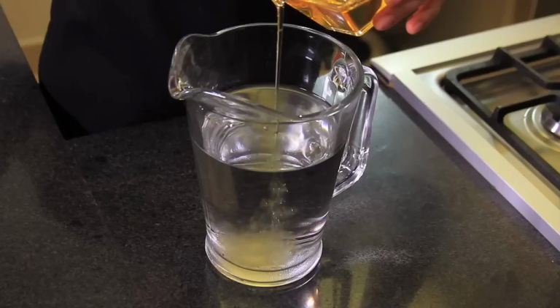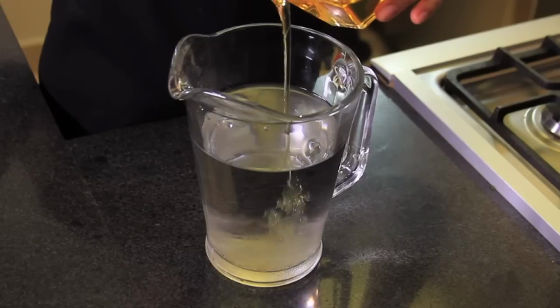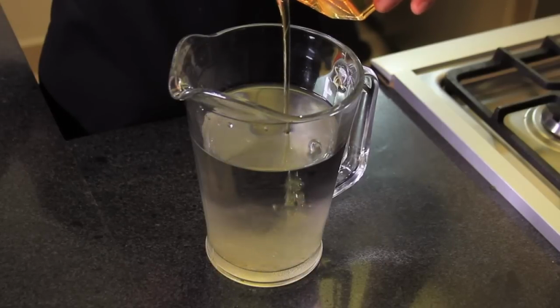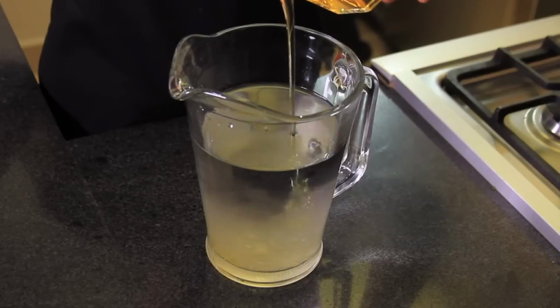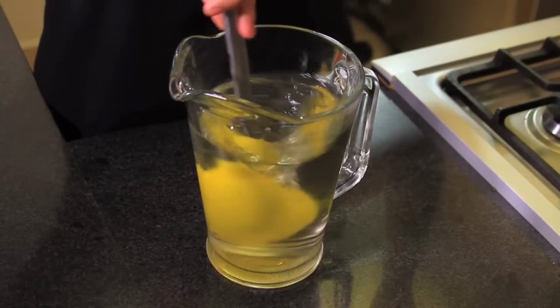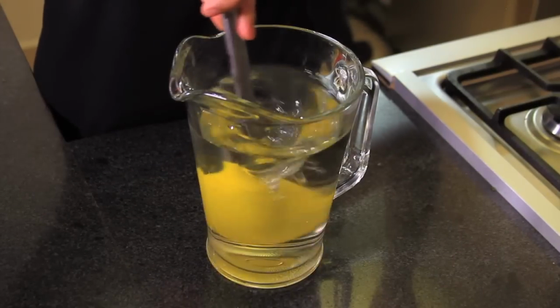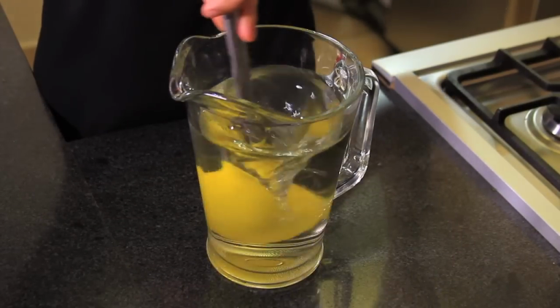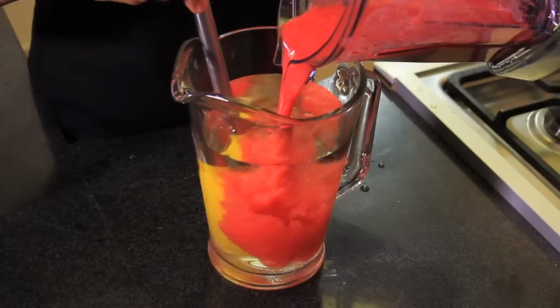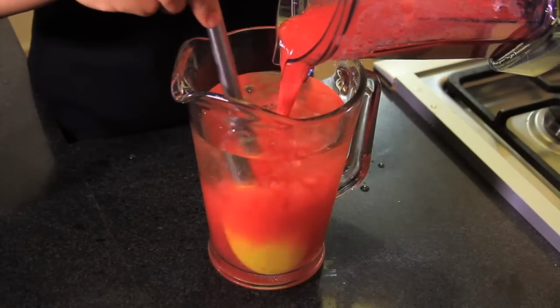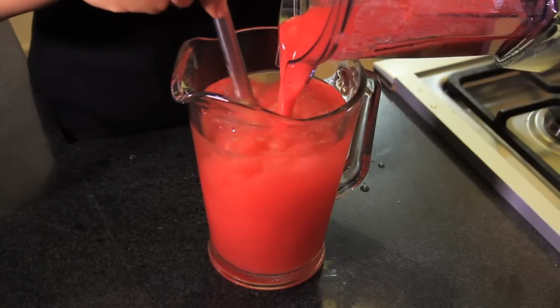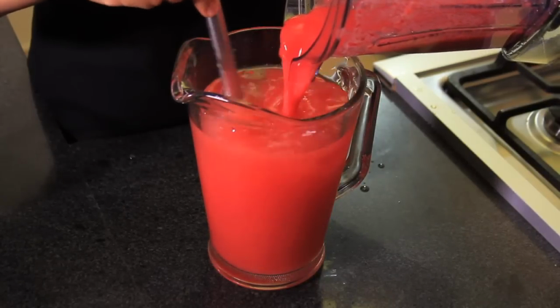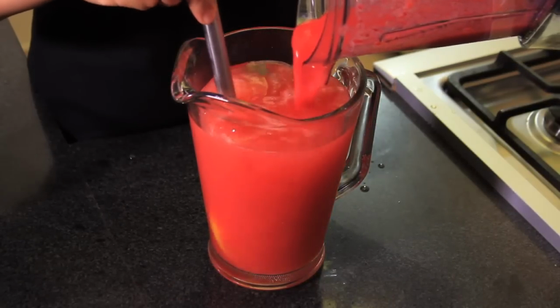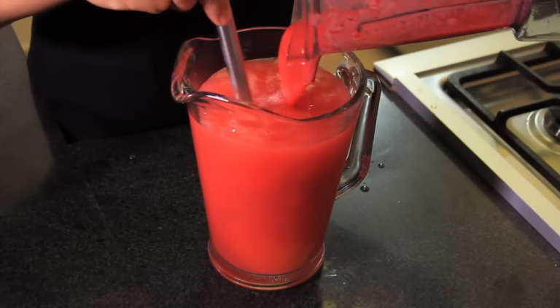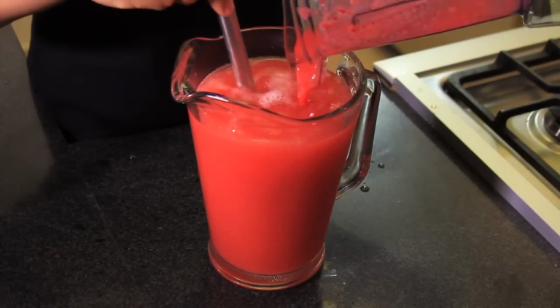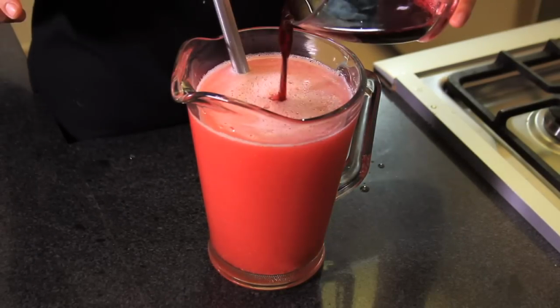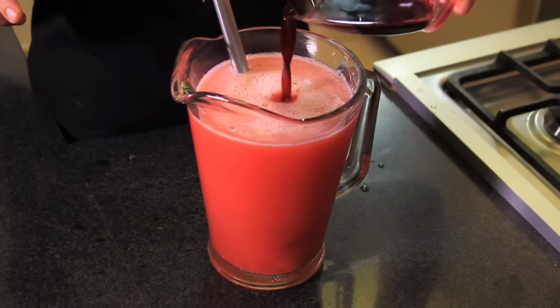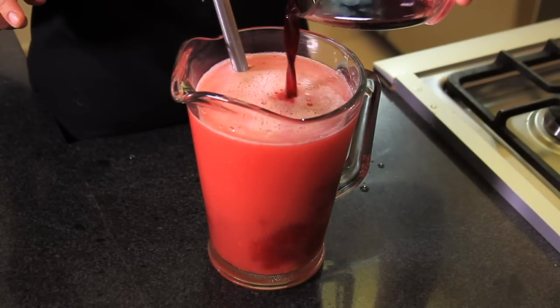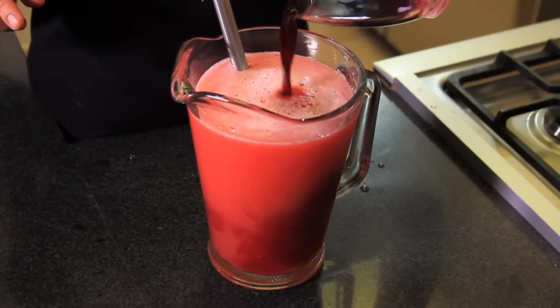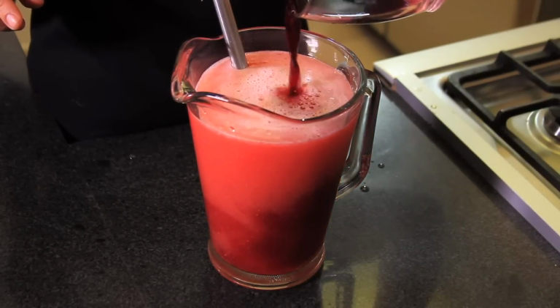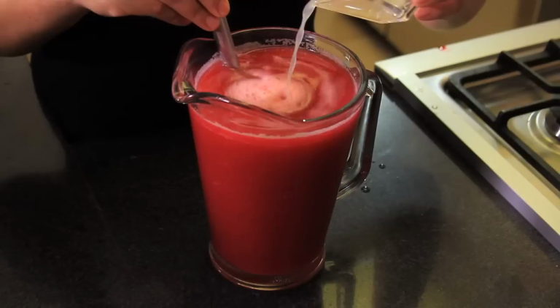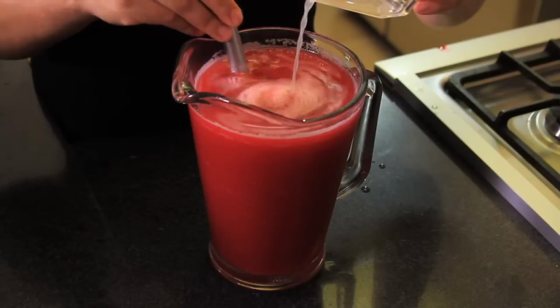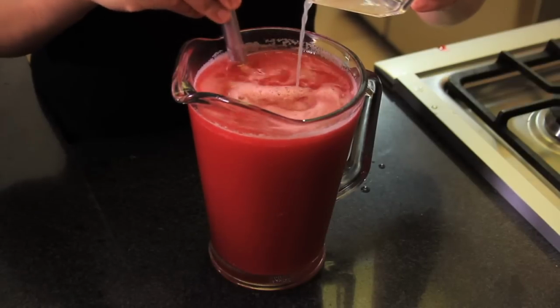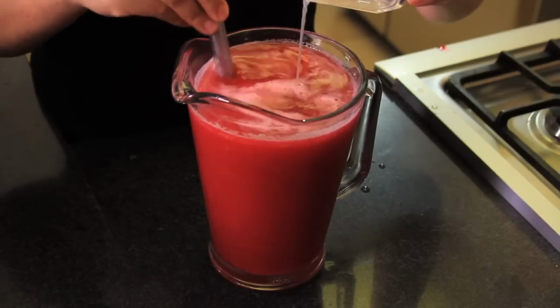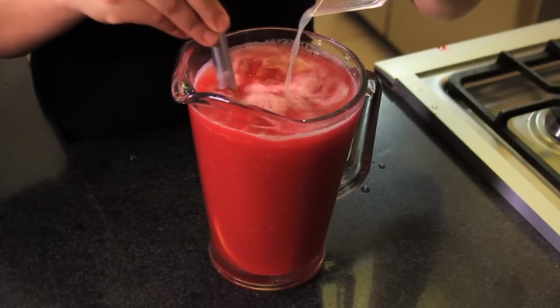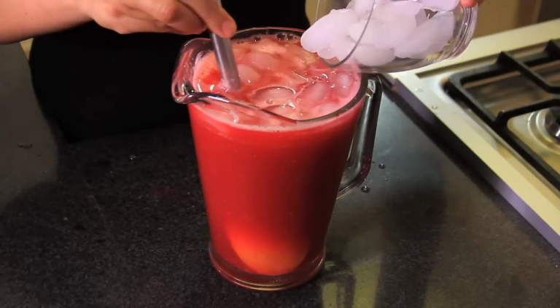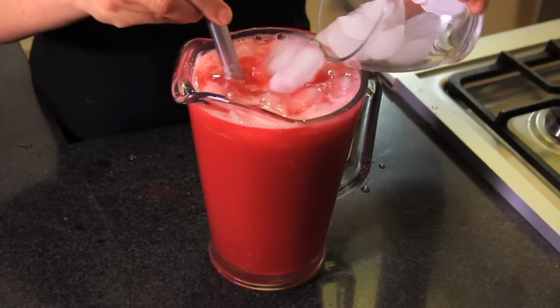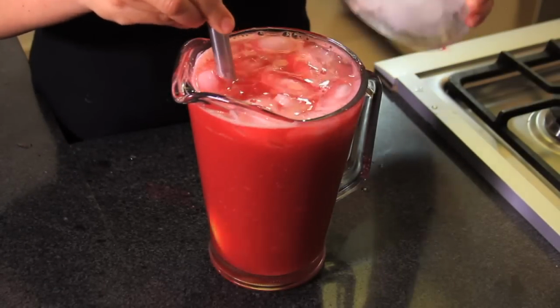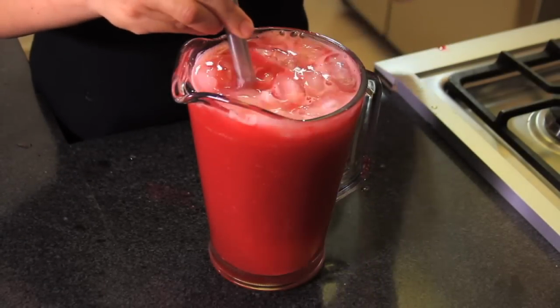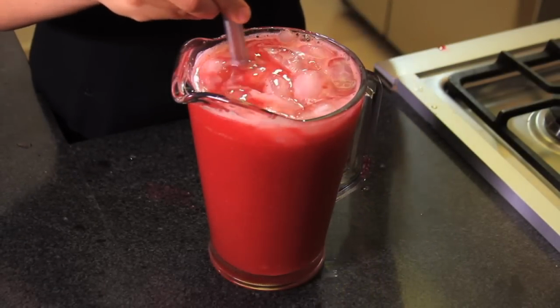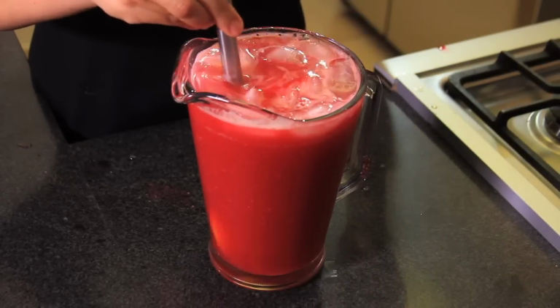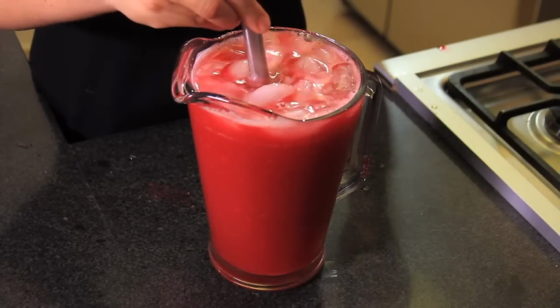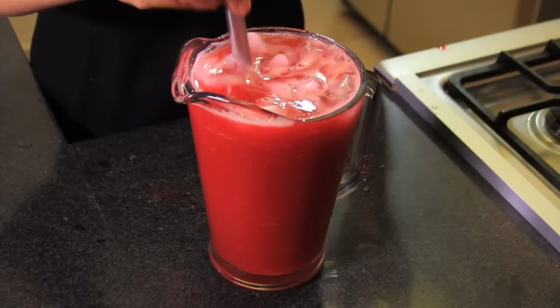Sweeten the rest of the water with the agave, and add the blended raspberries, the hibiscus drink, and the lime juice. Add the ice, mix well, and serve immediately.